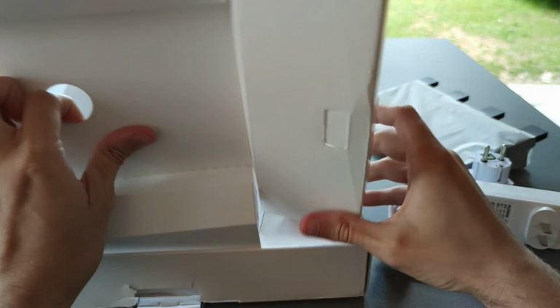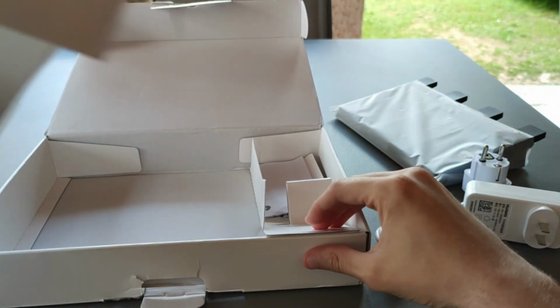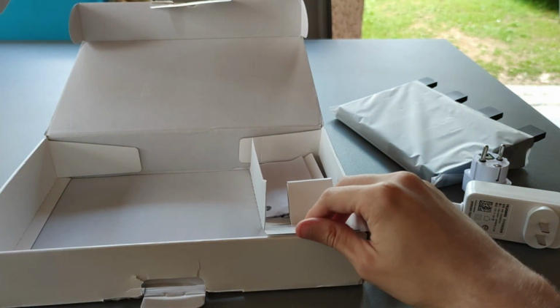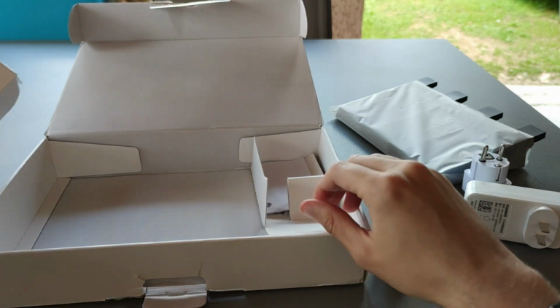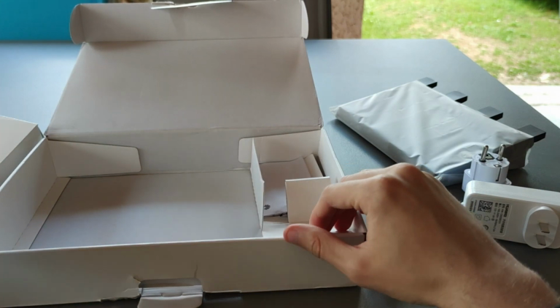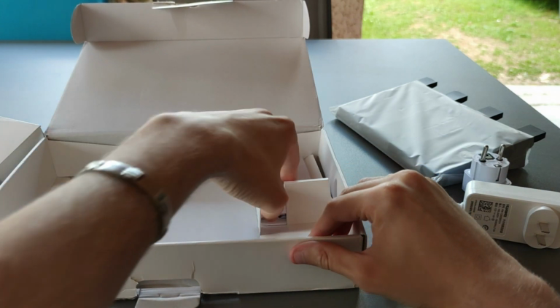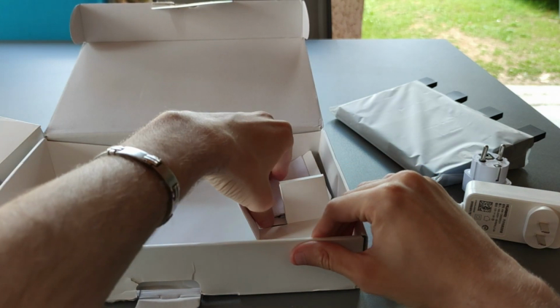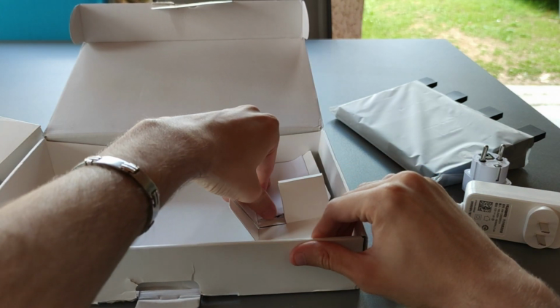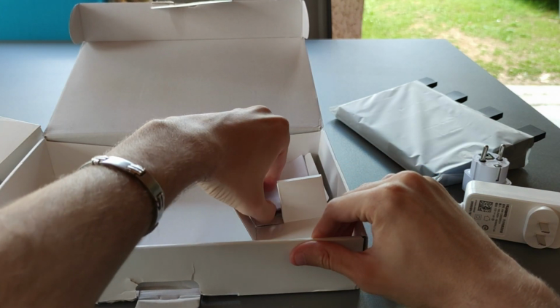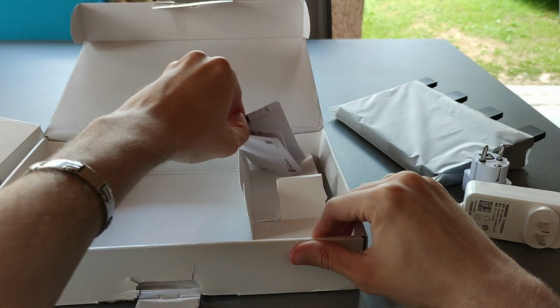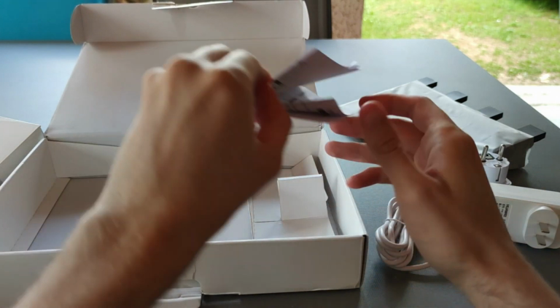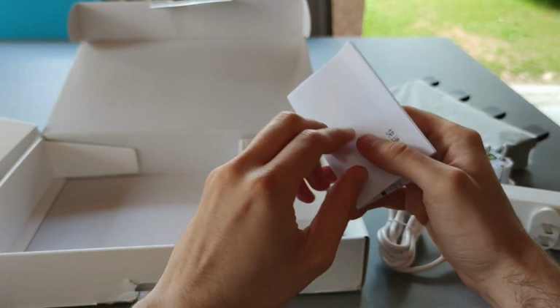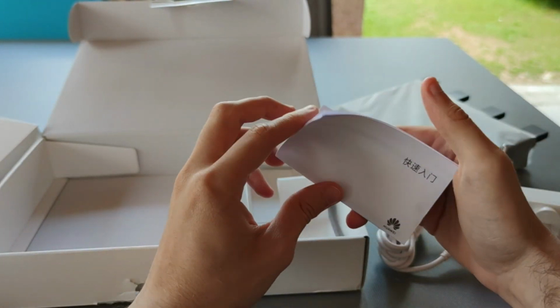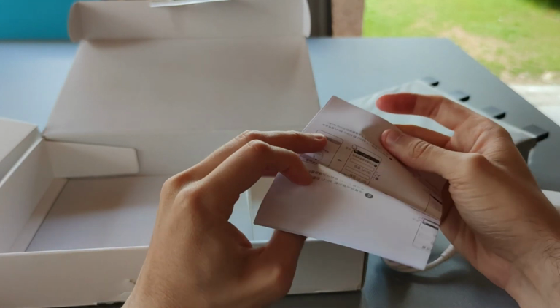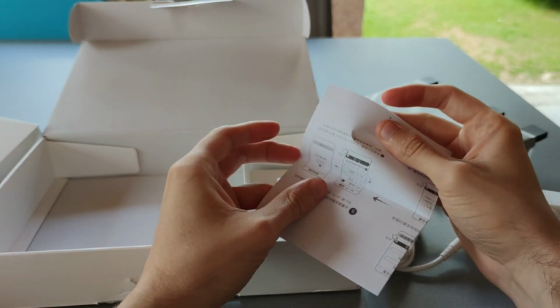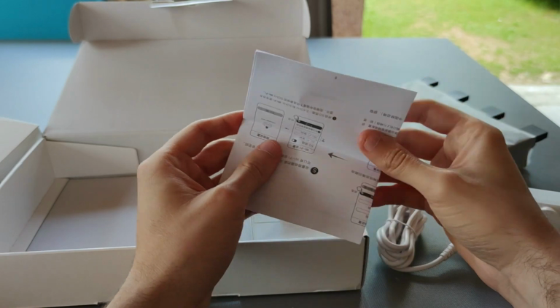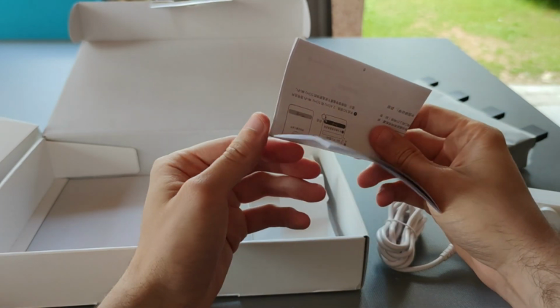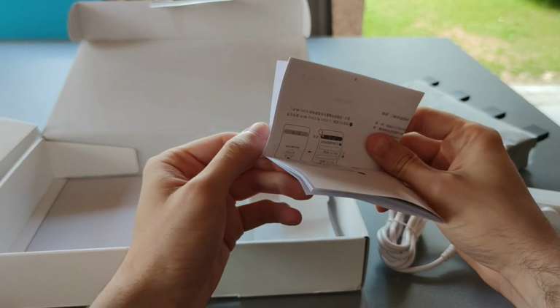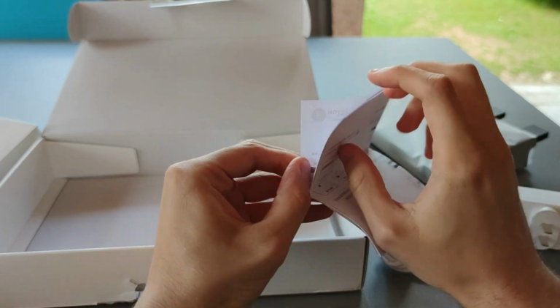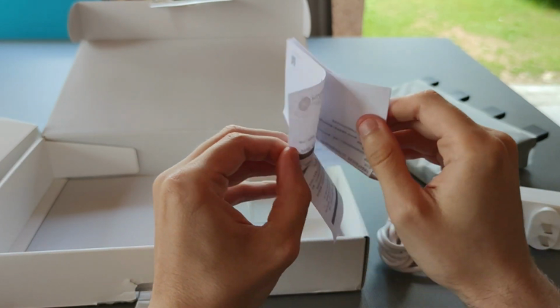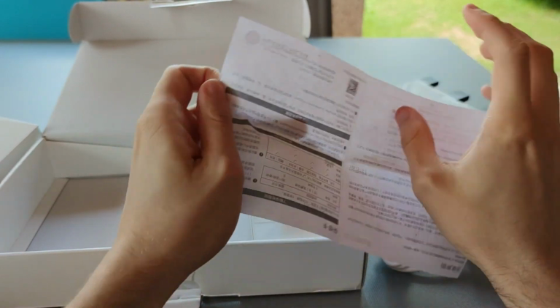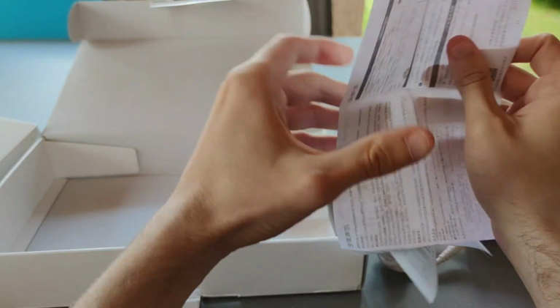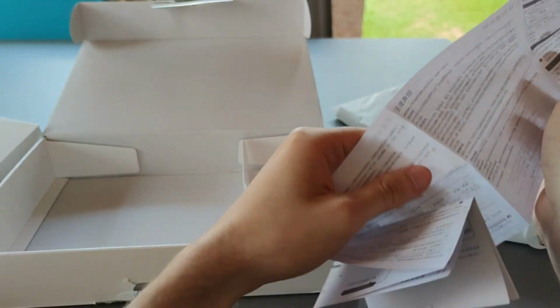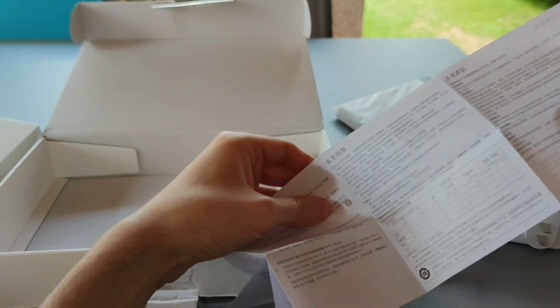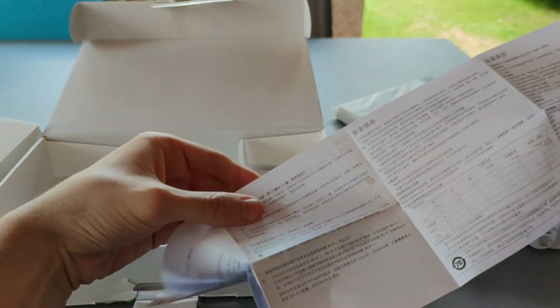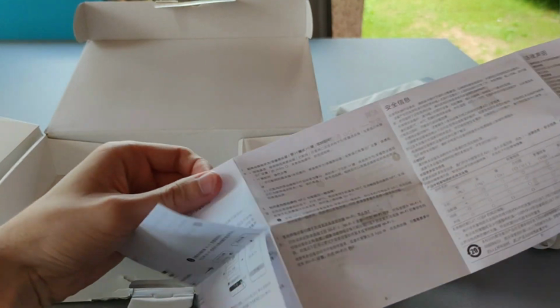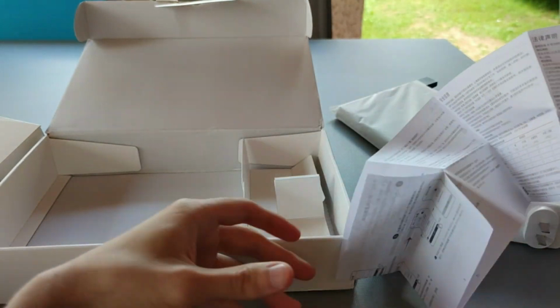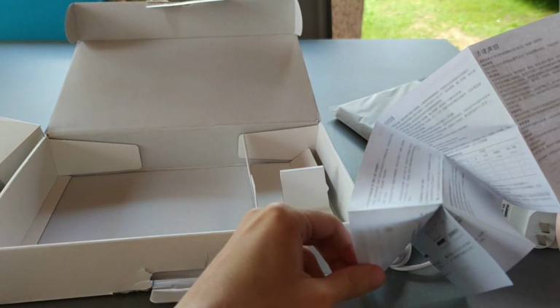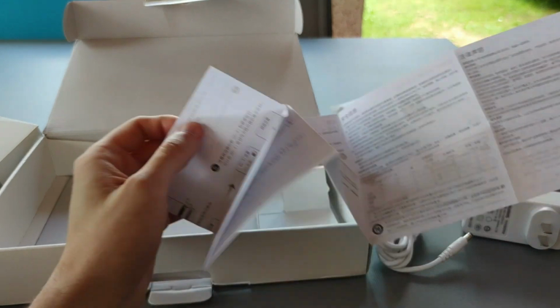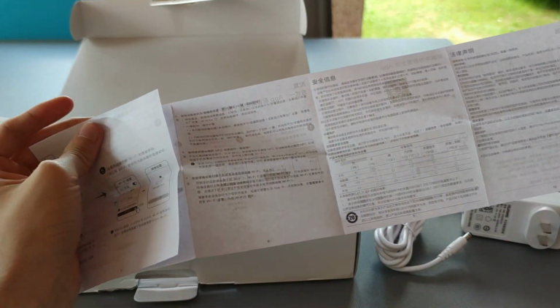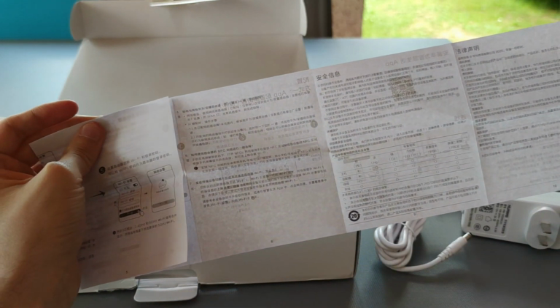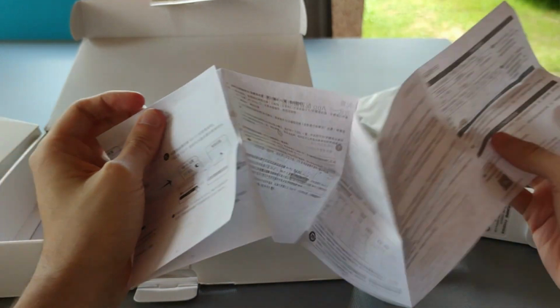You'll also get a user manual that is only in Chinese, so if you speak Chinese that's good, but if you don't speak Chinese like me, you will not understand anything.